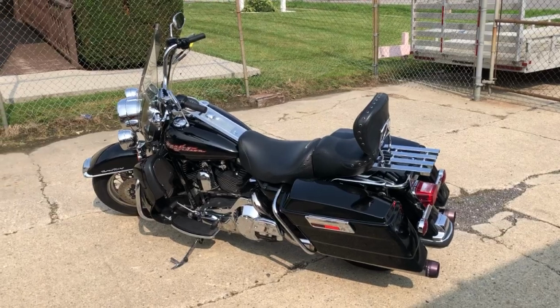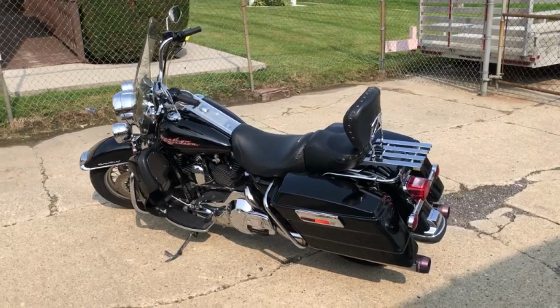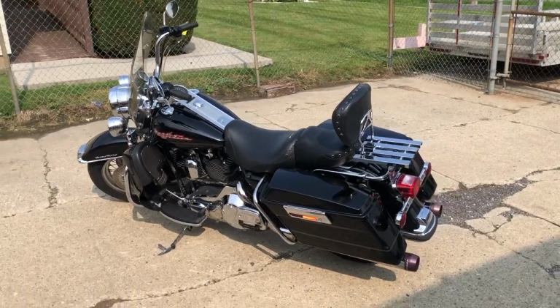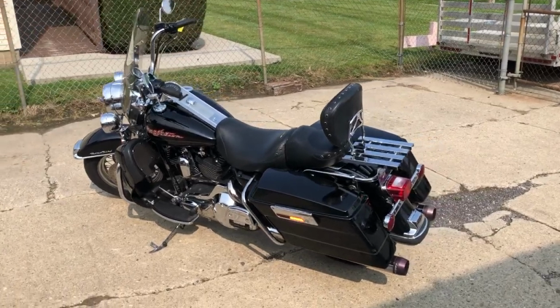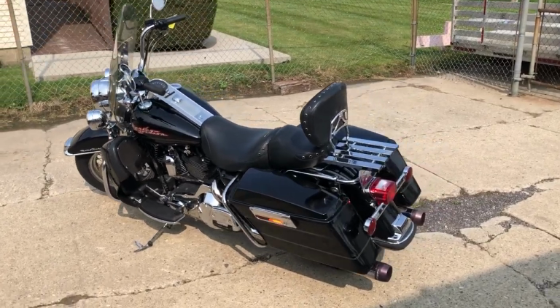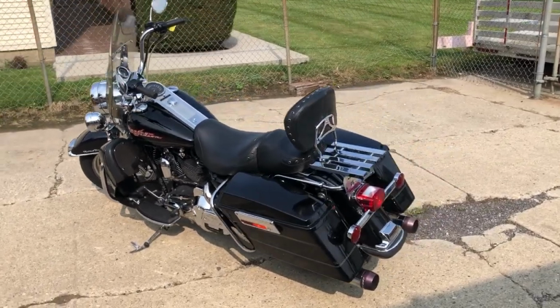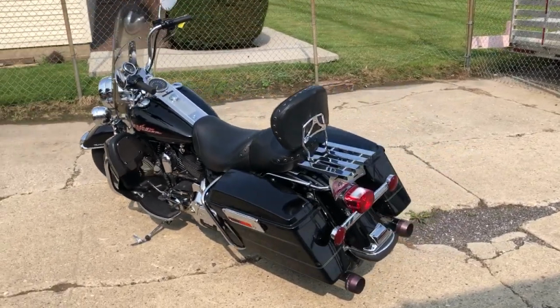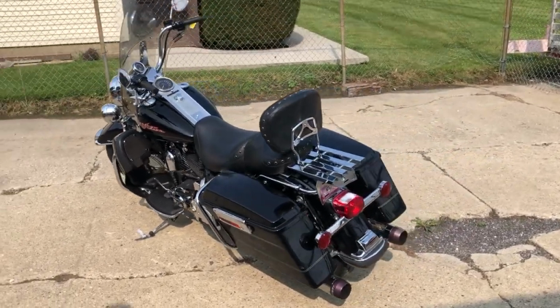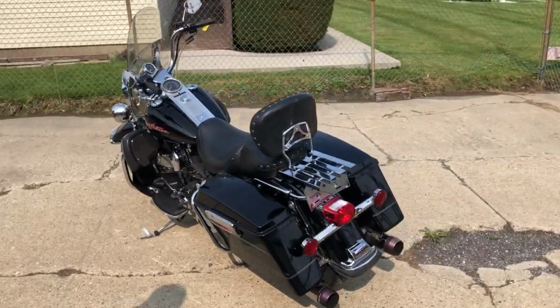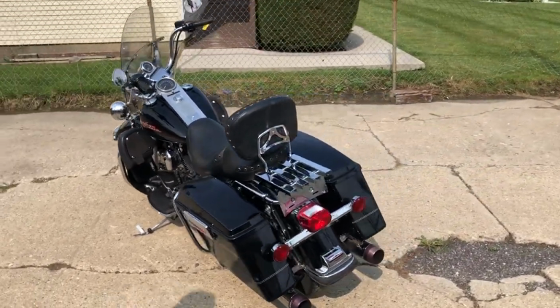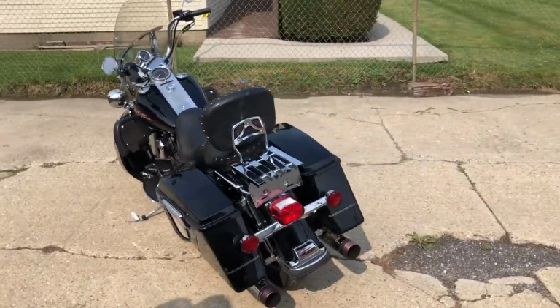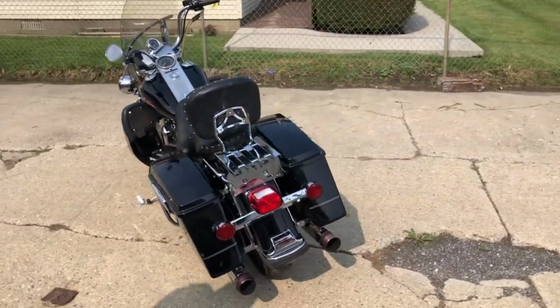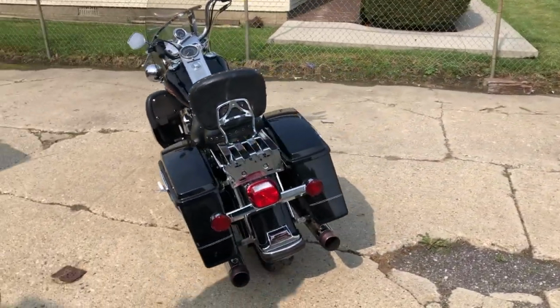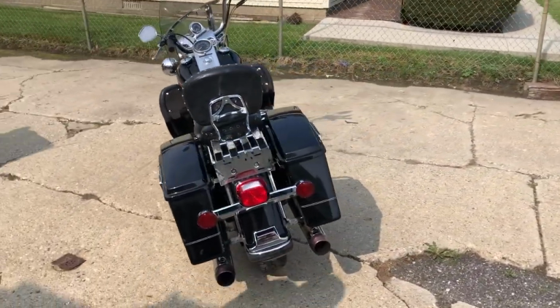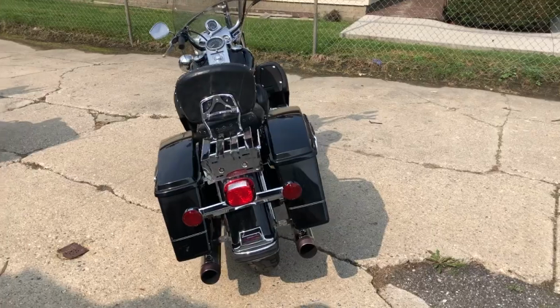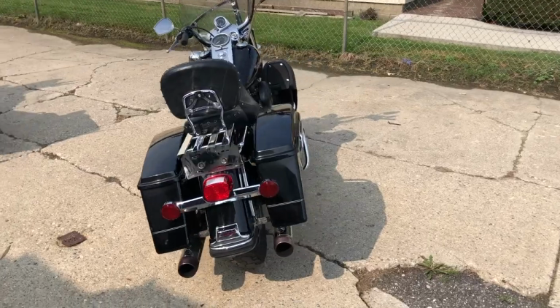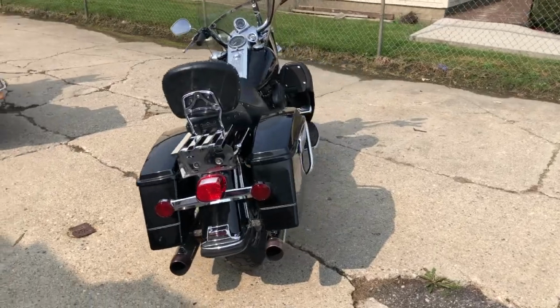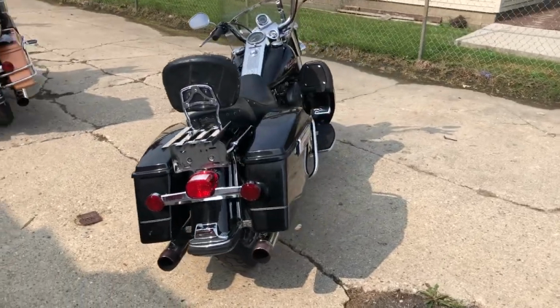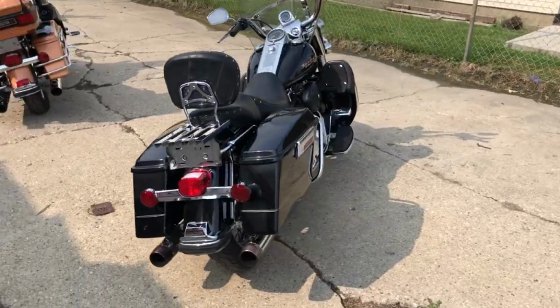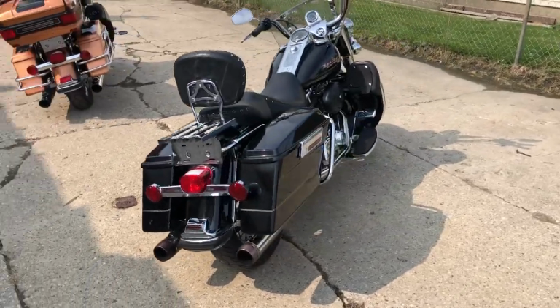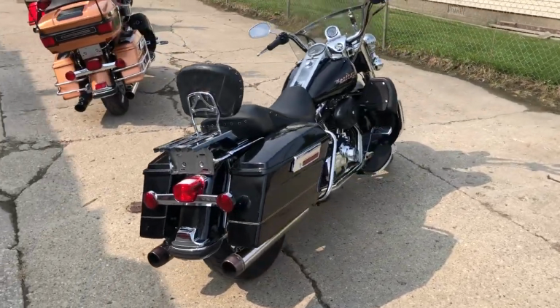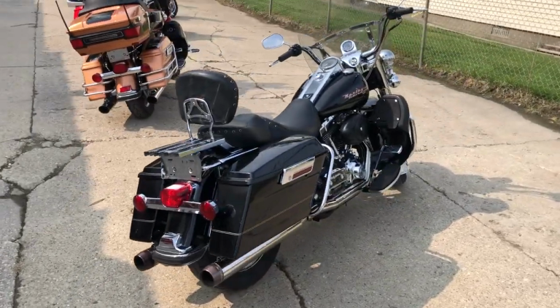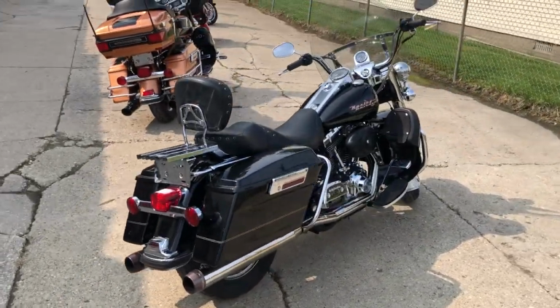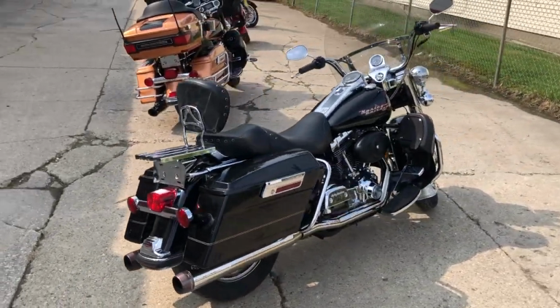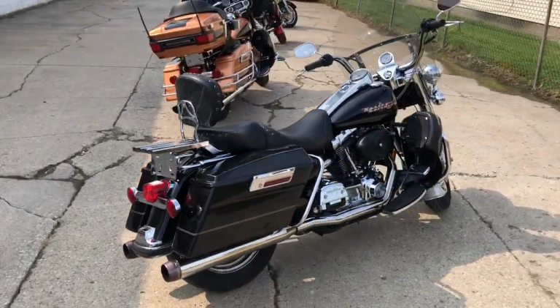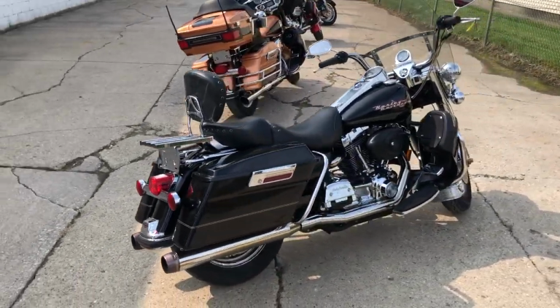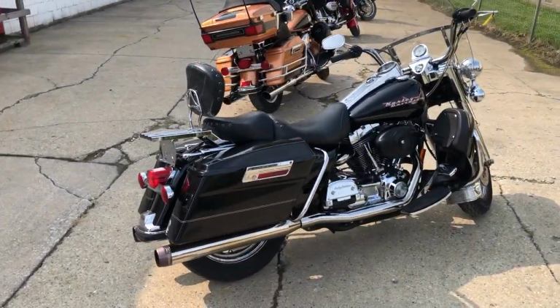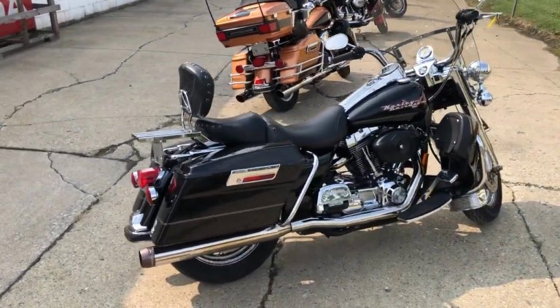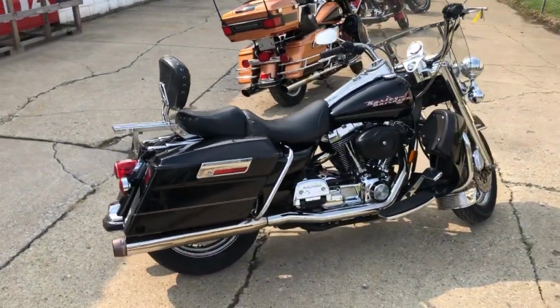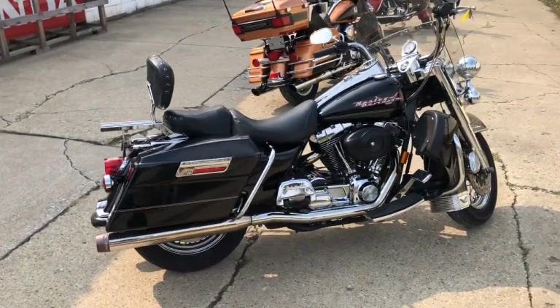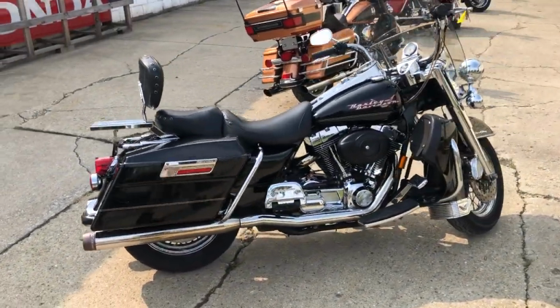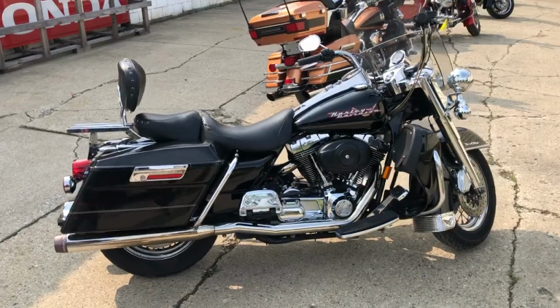Hey guys, ApprovalFireSports.com here, doing some videos on some stuff that just rolled into the showroom. Got a 2004 Road King for sale — we've got all the extras guys: windshield, highway lights, chrome front and chrome lace wheels.